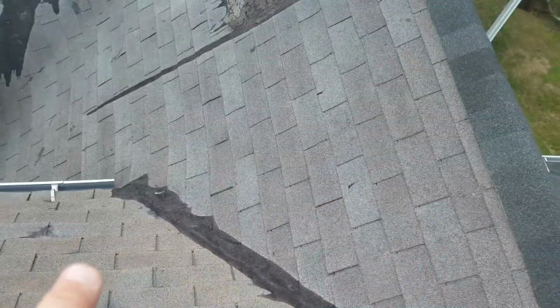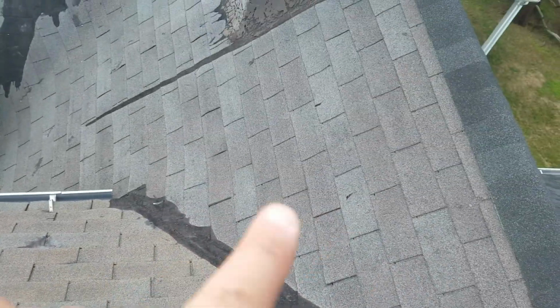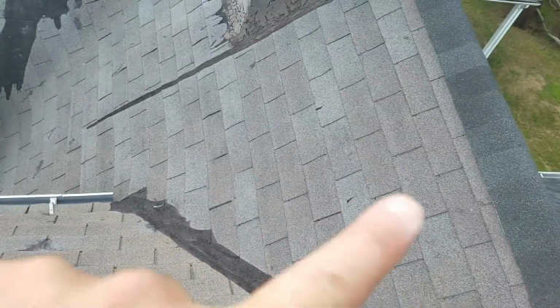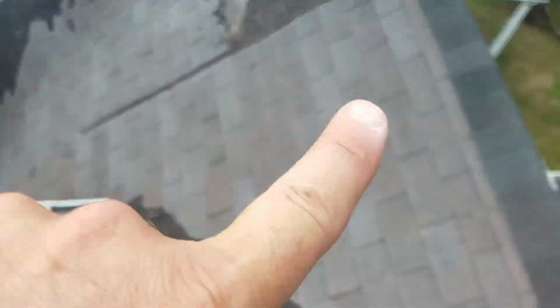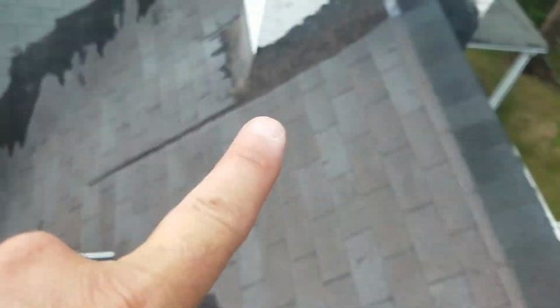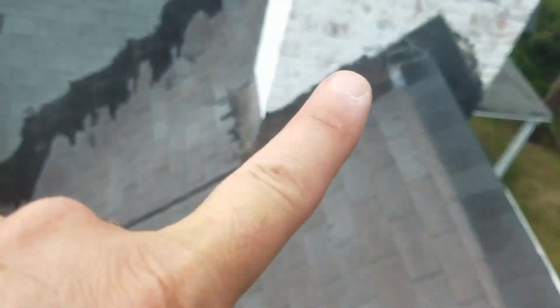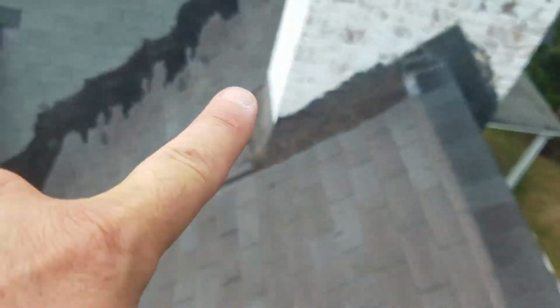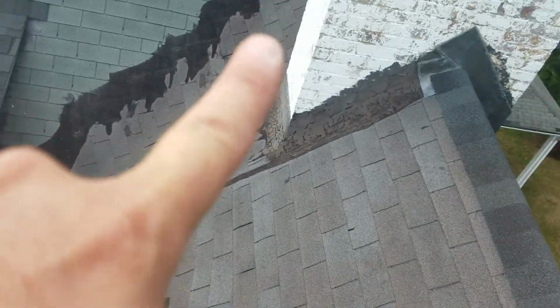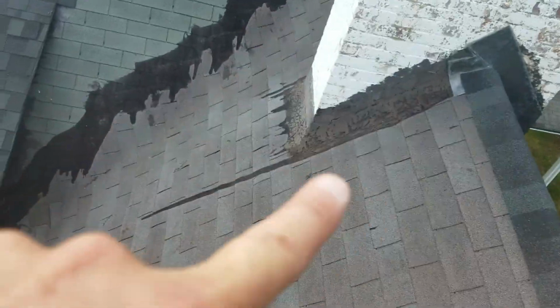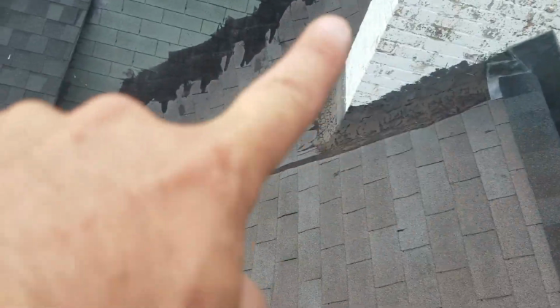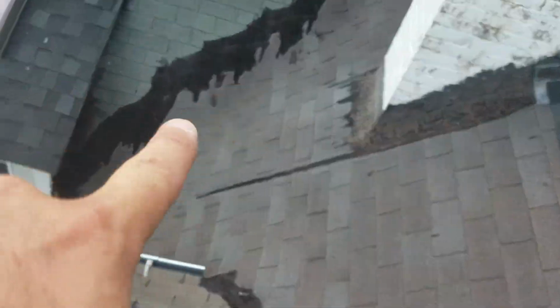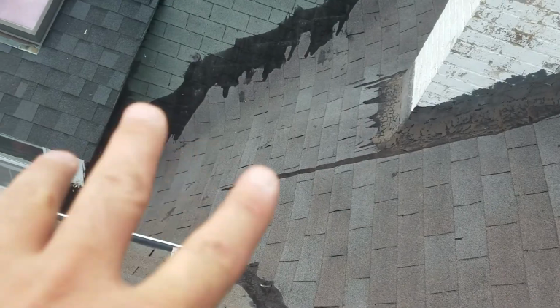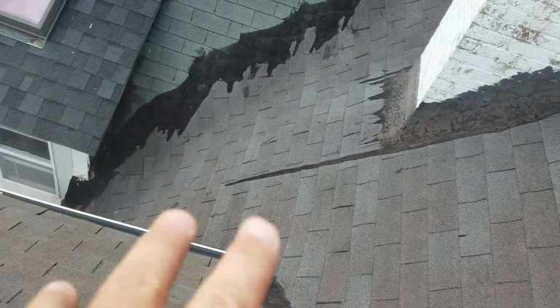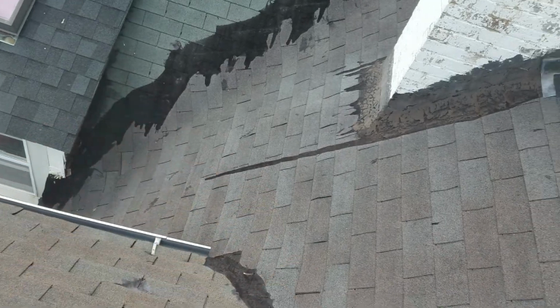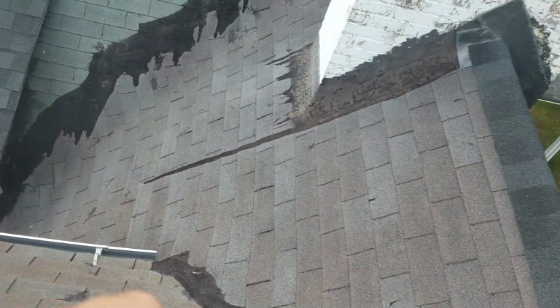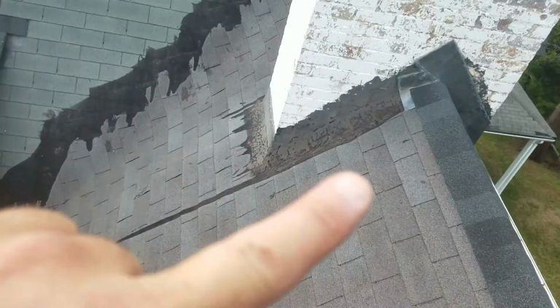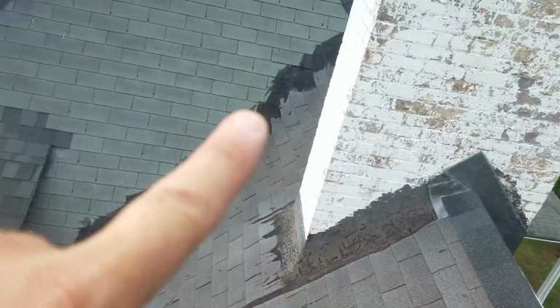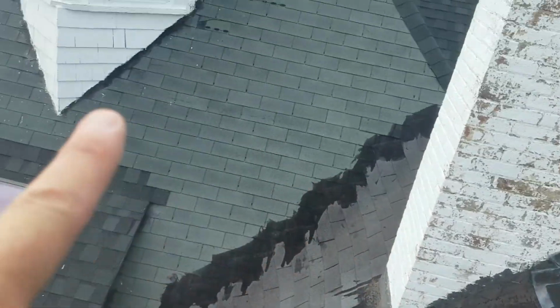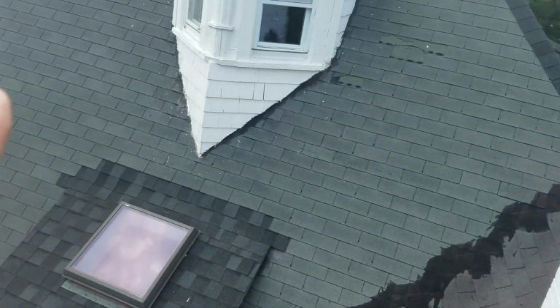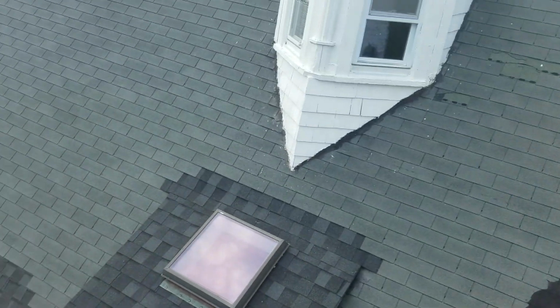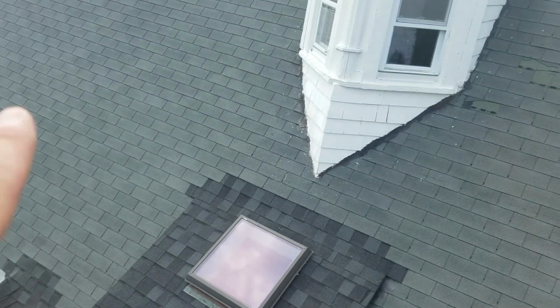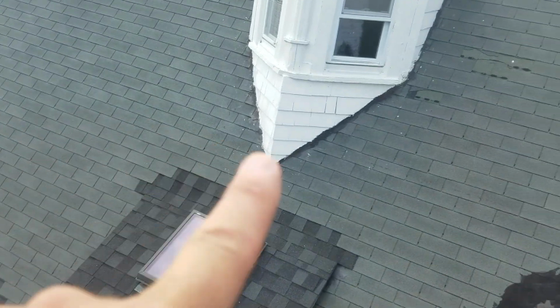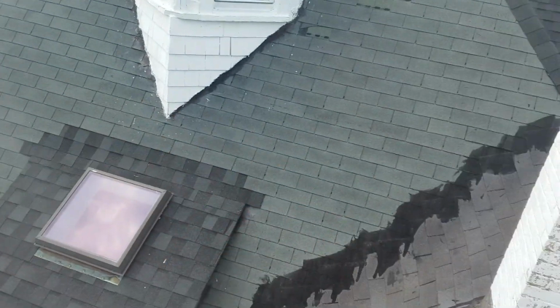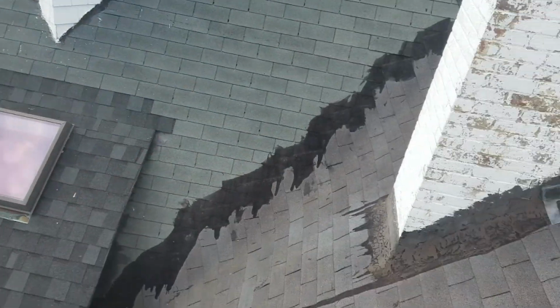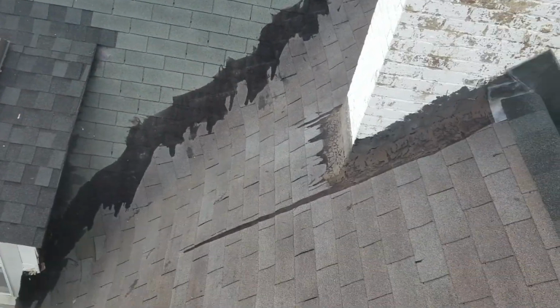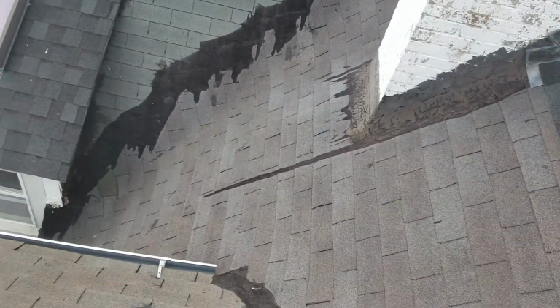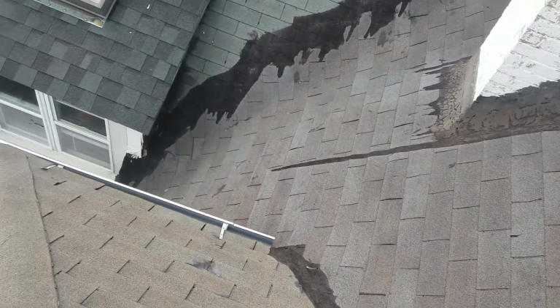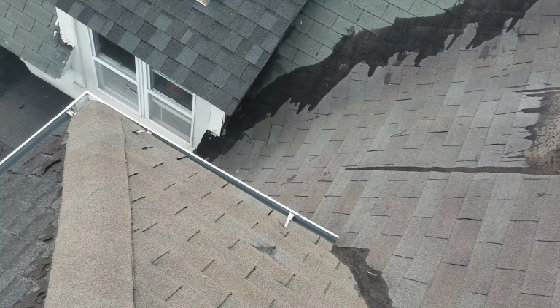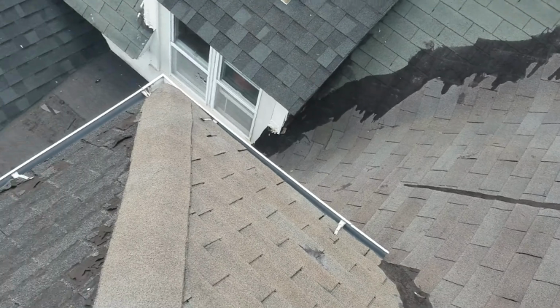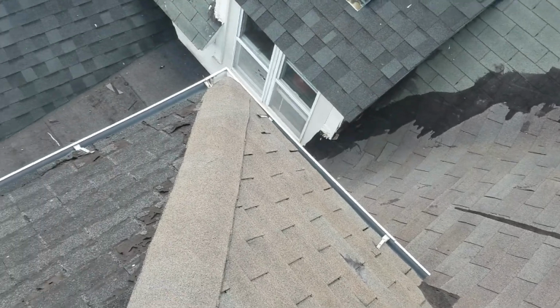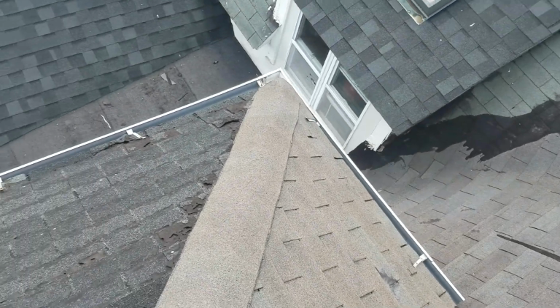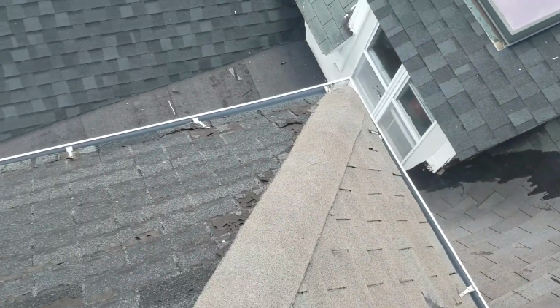We don't have to disturb this, or the chimney, or anything — or this valley yet, because this is where it's going to get ugly. This is the biggest section of the whole entire roof that we're going to end up doing.